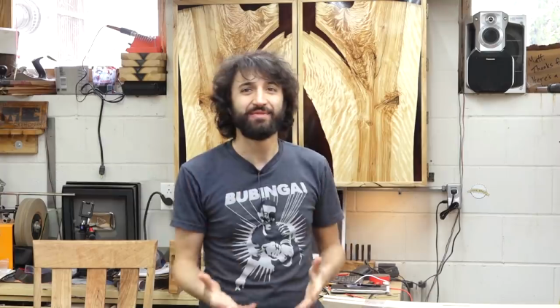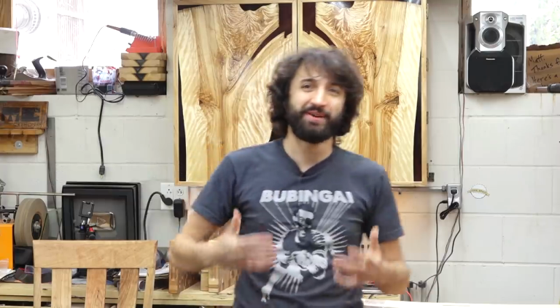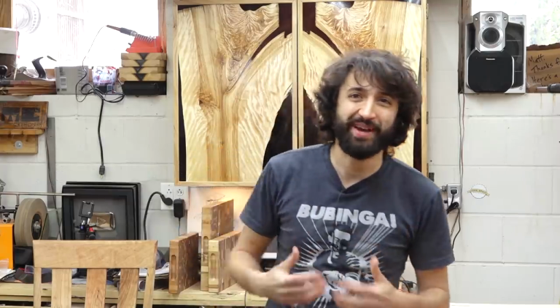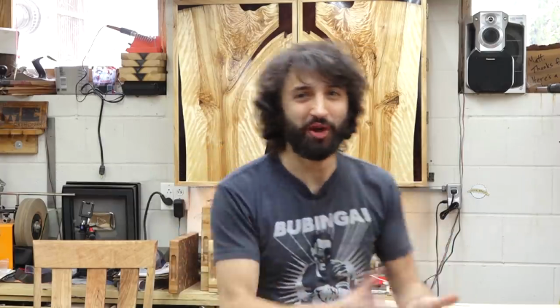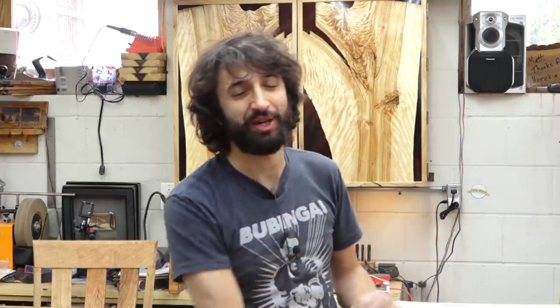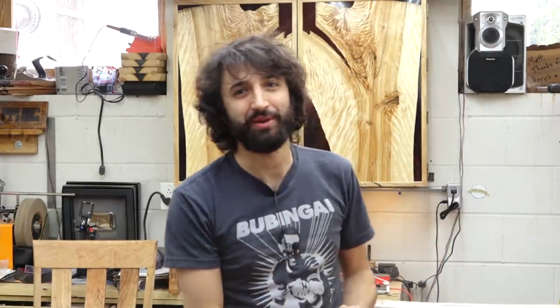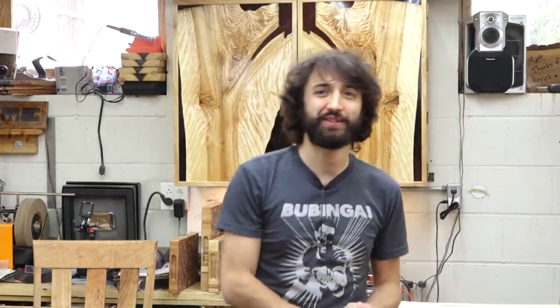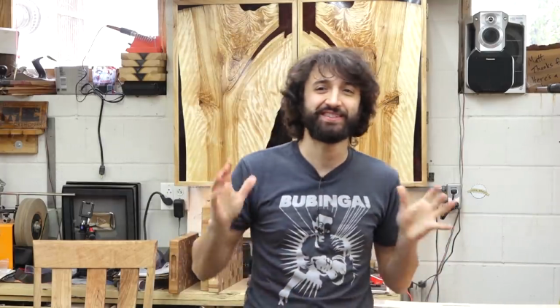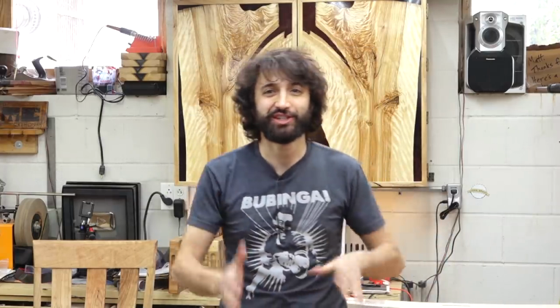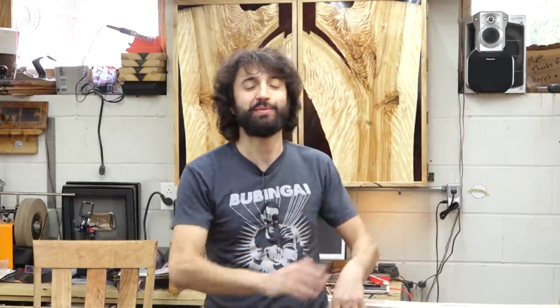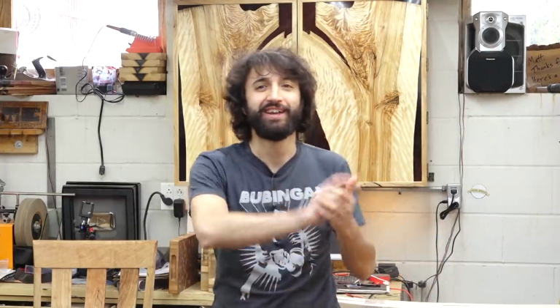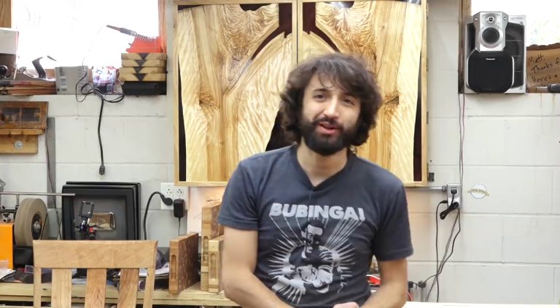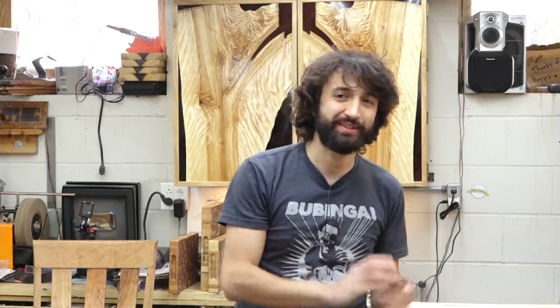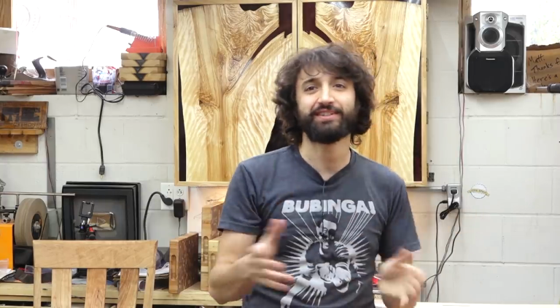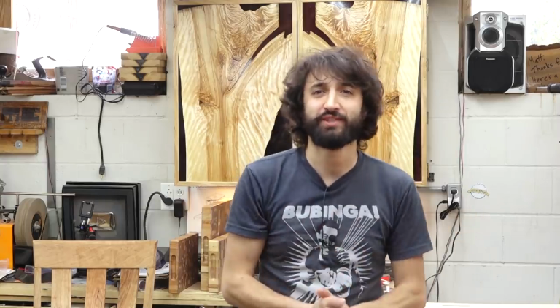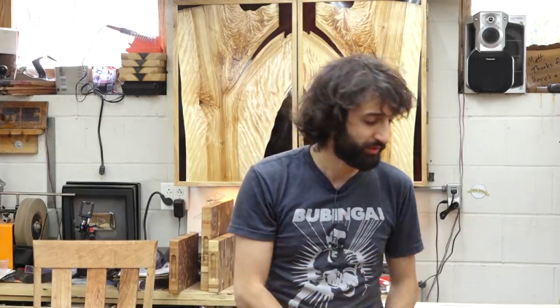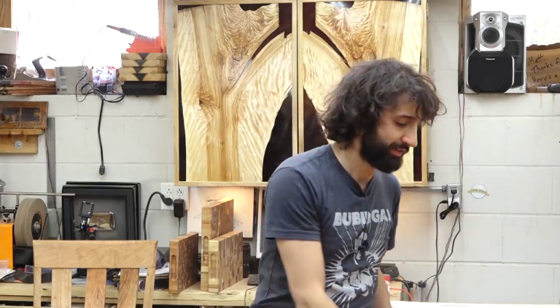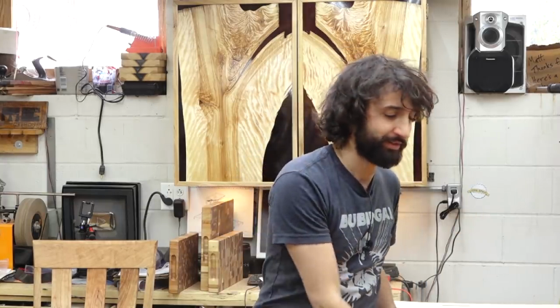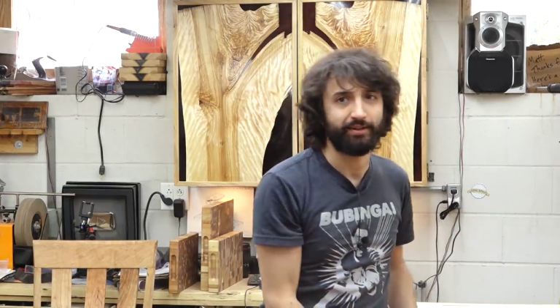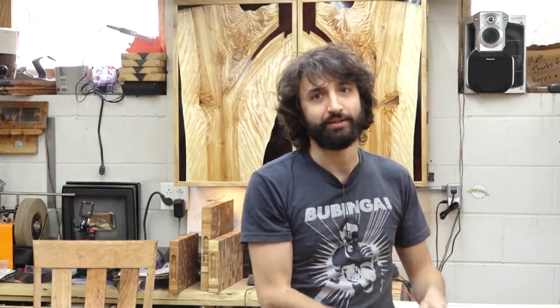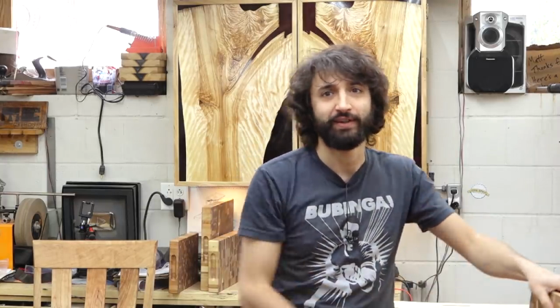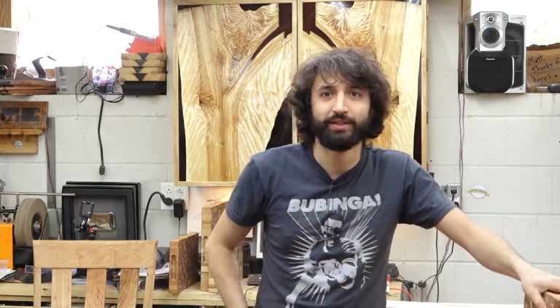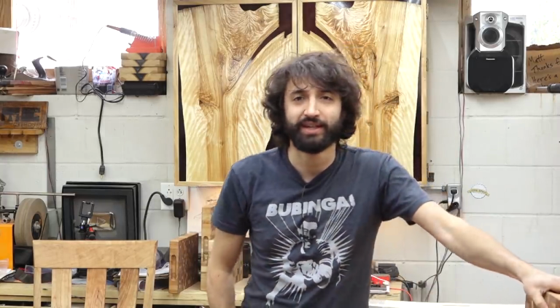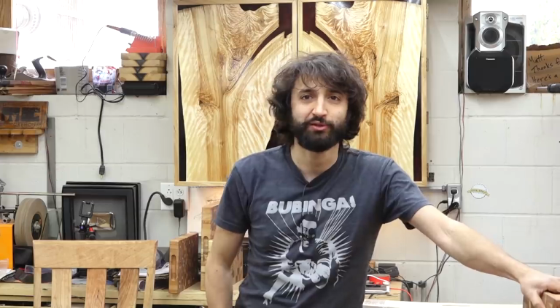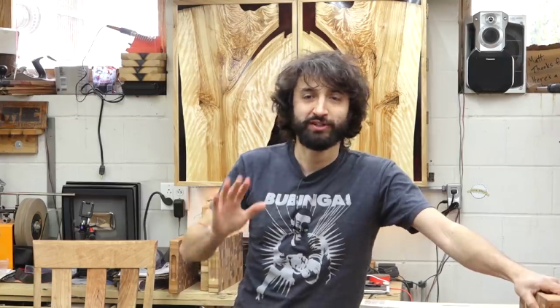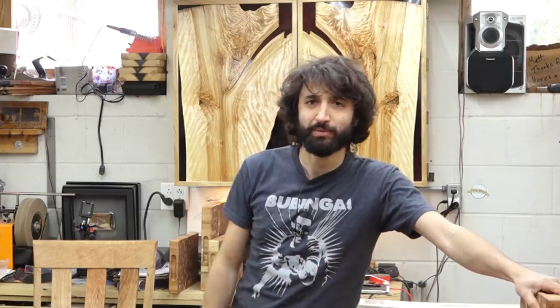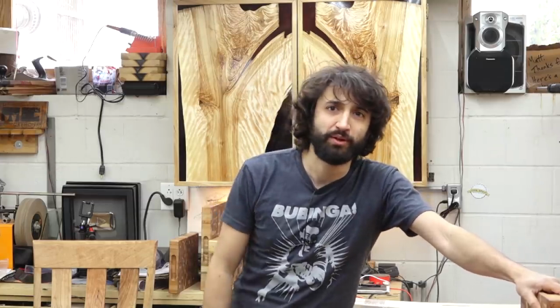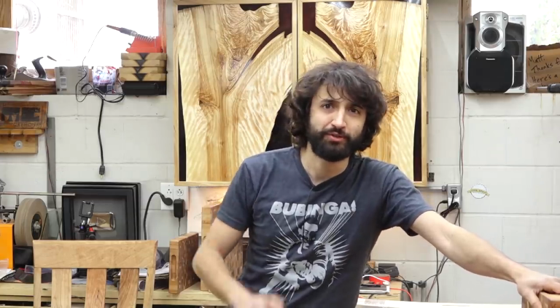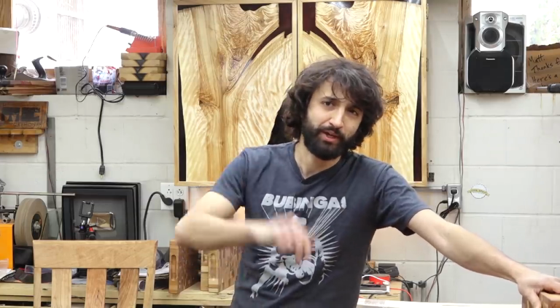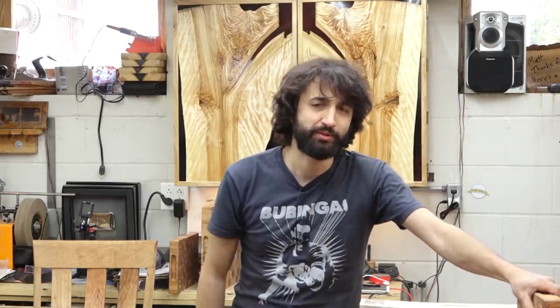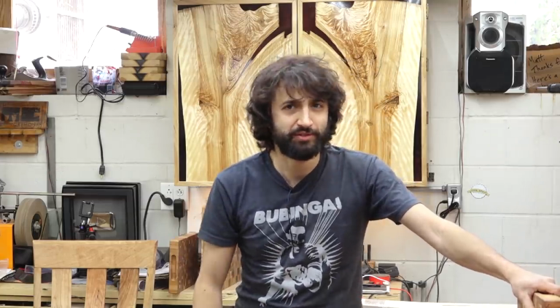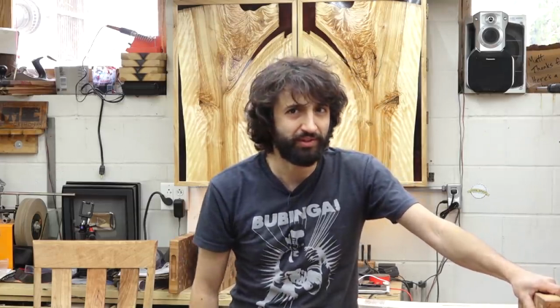Hey everyone, my name is Matt. Welcome to my shop today. It's May 14th and this is my shop update. I hope everyone is staying safe, staying well and all that good stuff. I have been having a little fun in the shop while also doing some actual serious things.